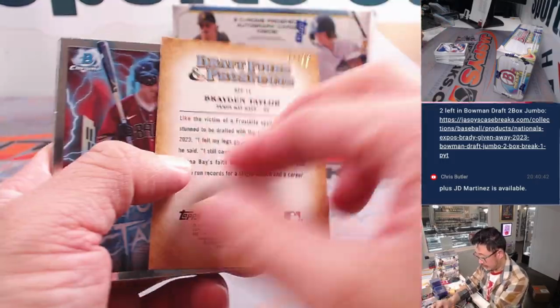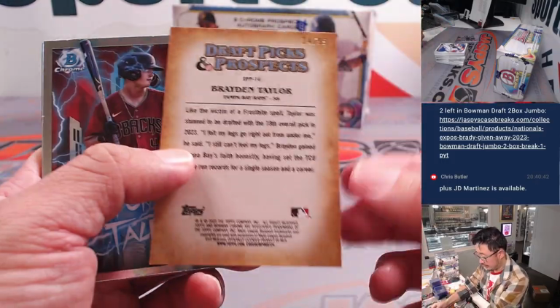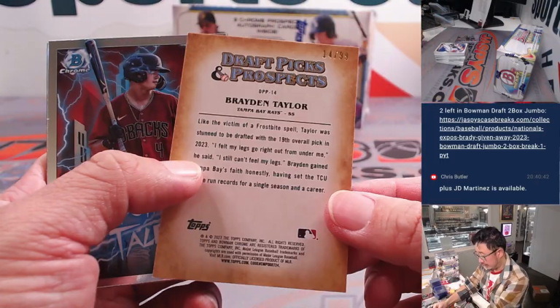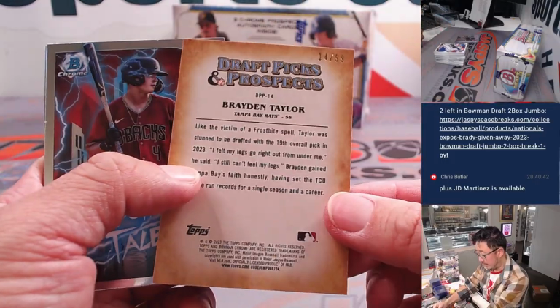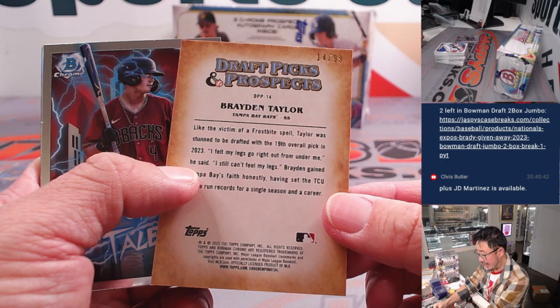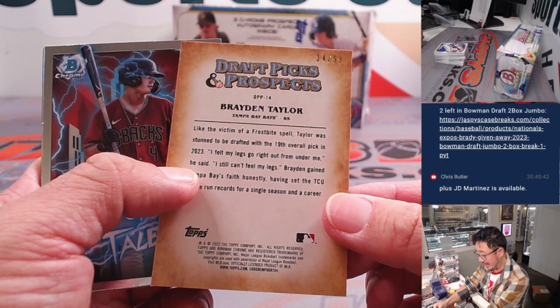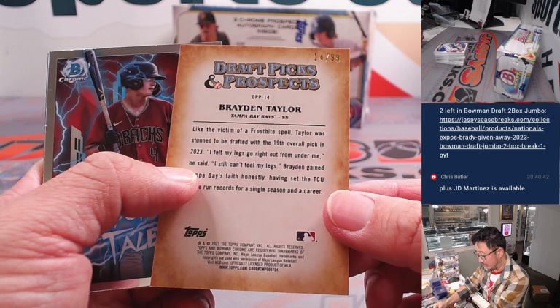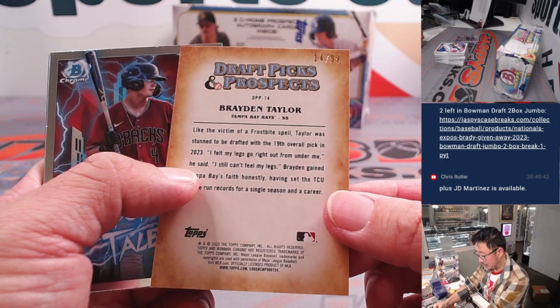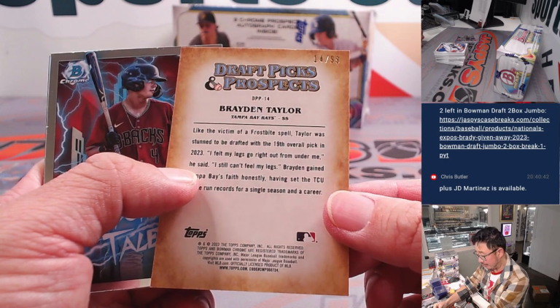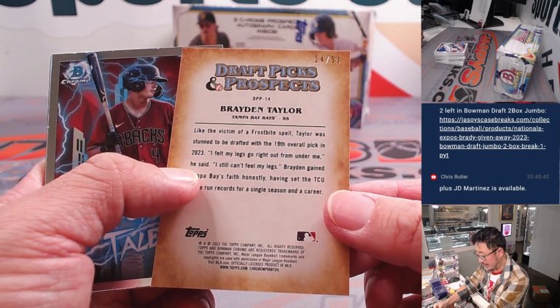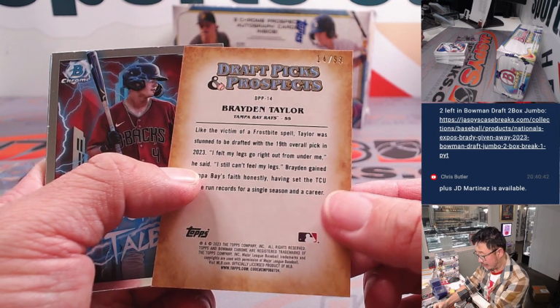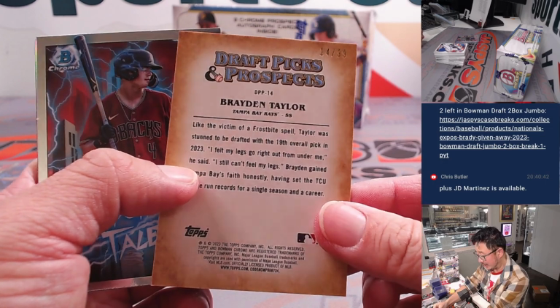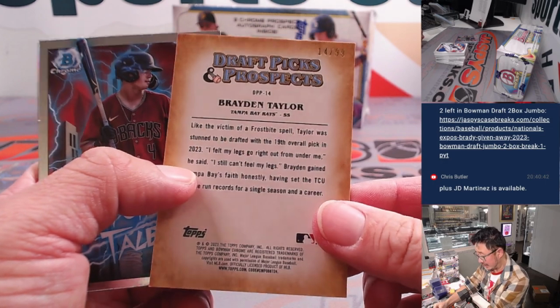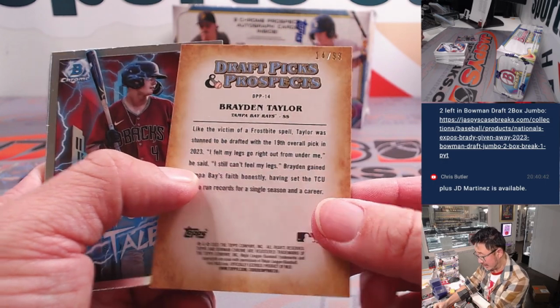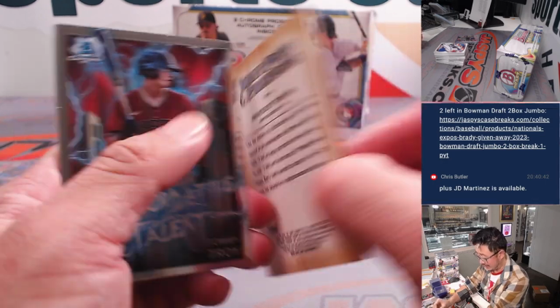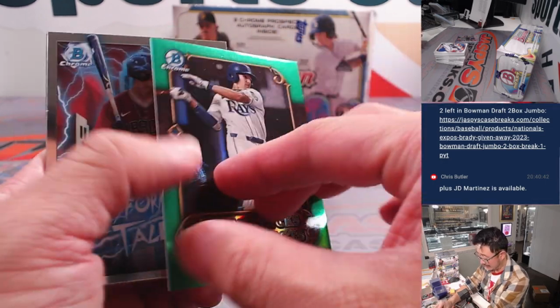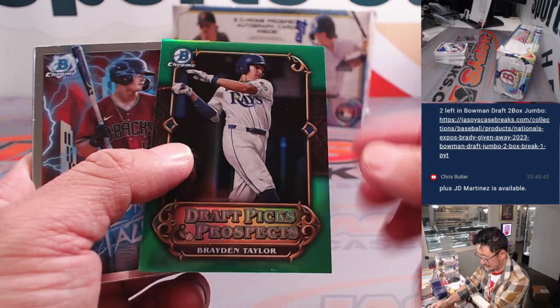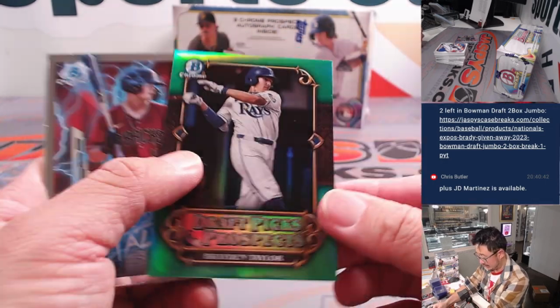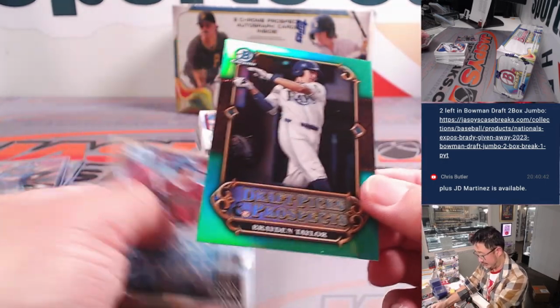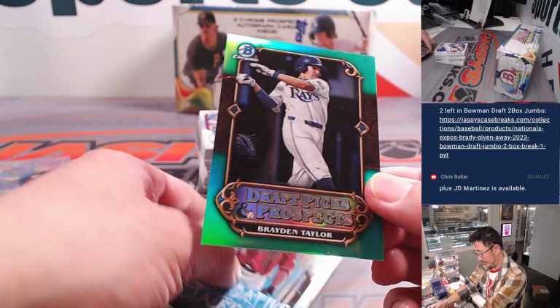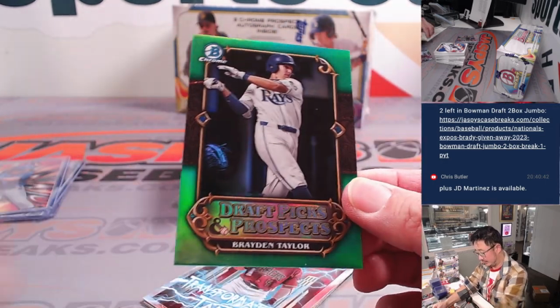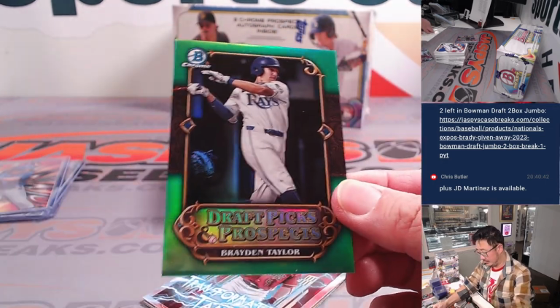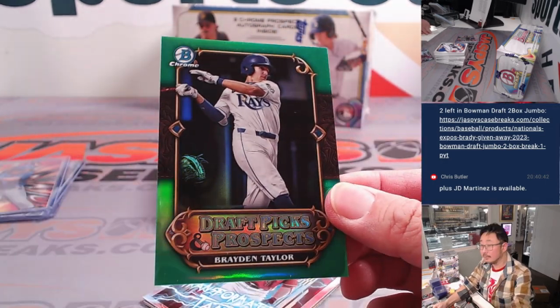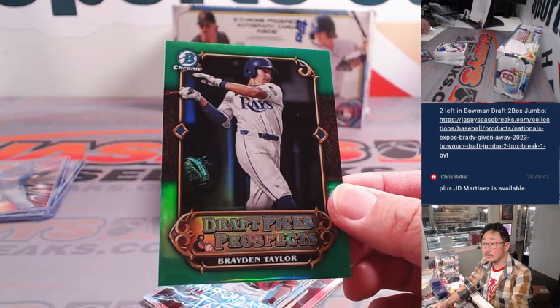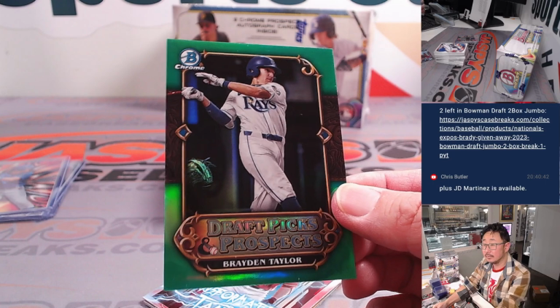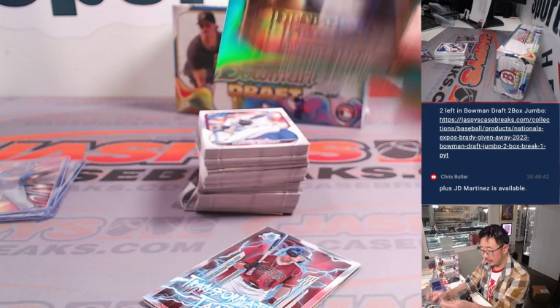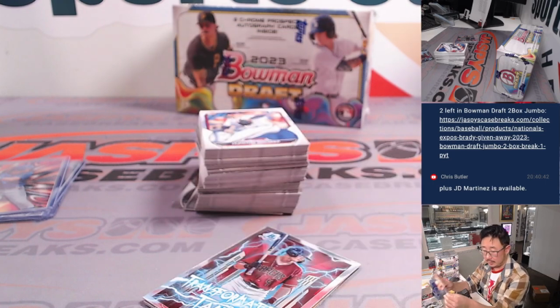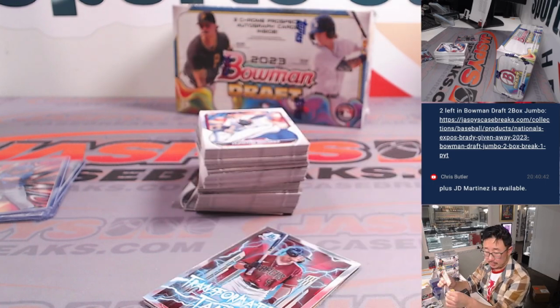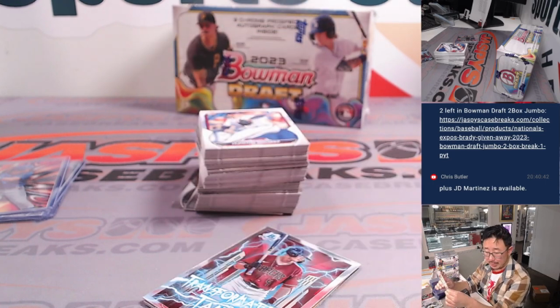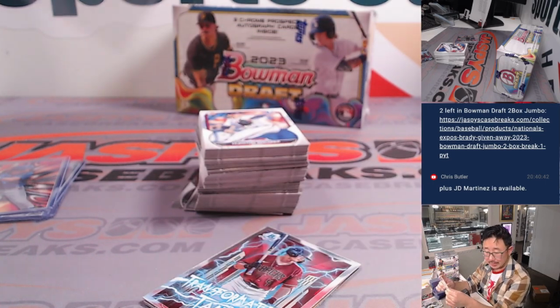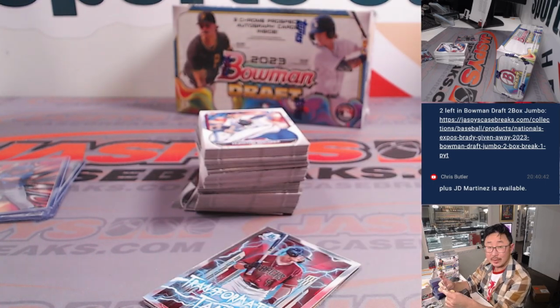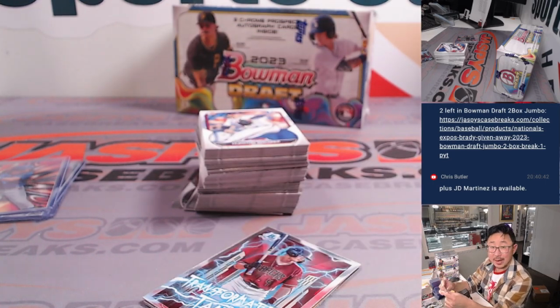We've got Braden Taylor, Draft Picks and Prospects to 99 — that's for the Rays, that'll be for Allen.